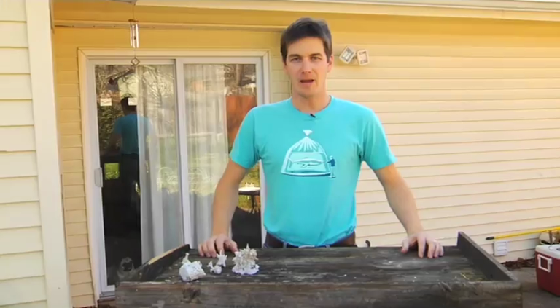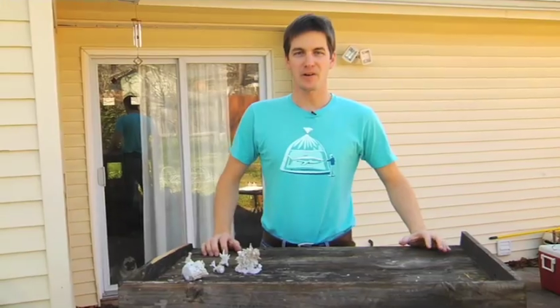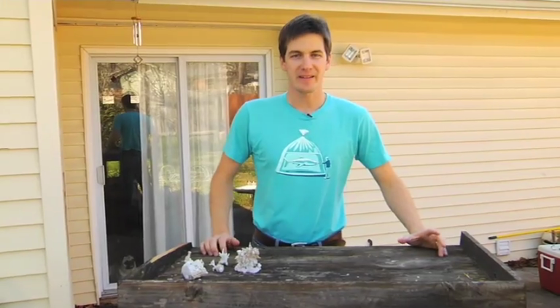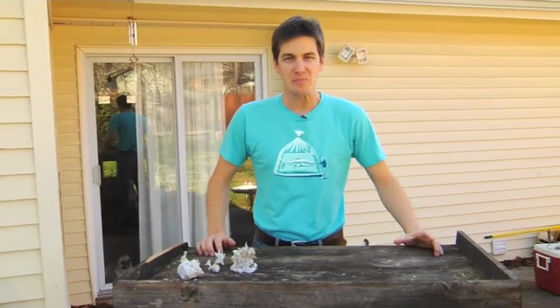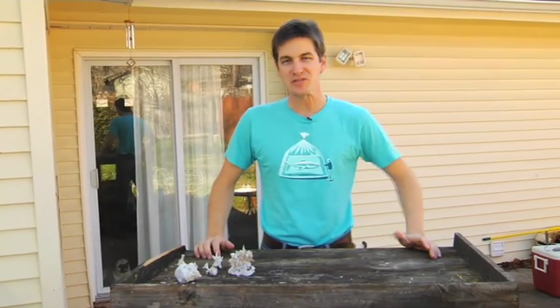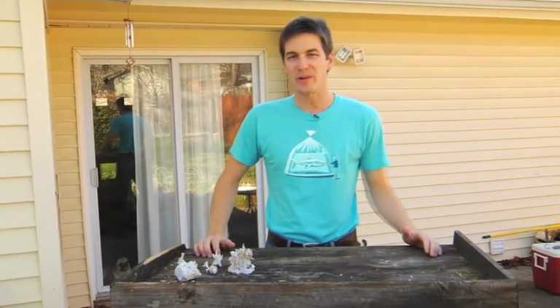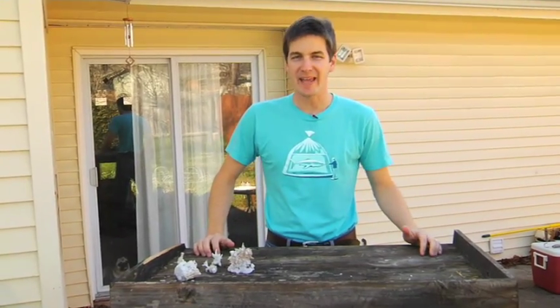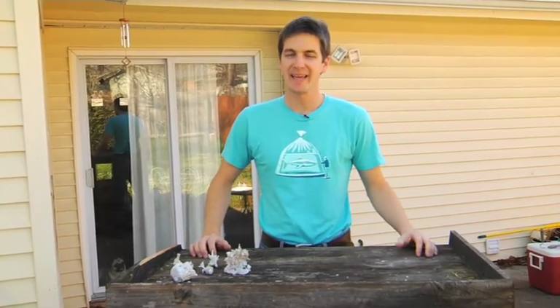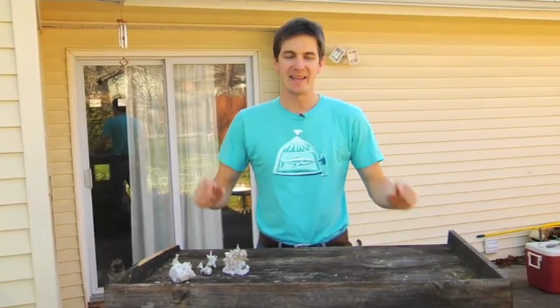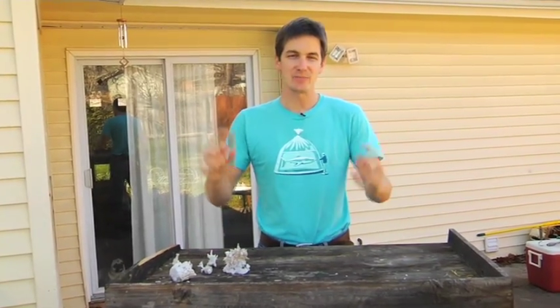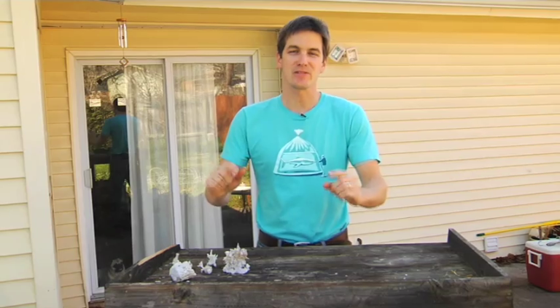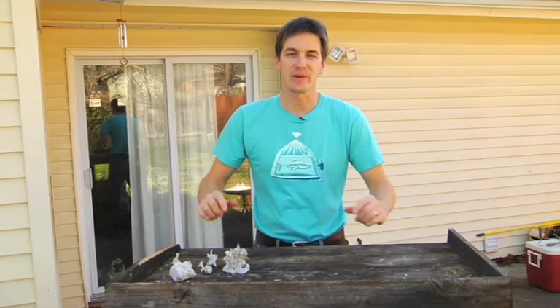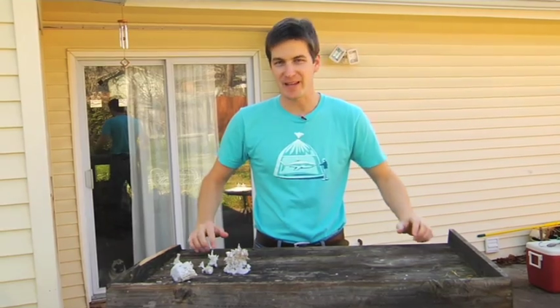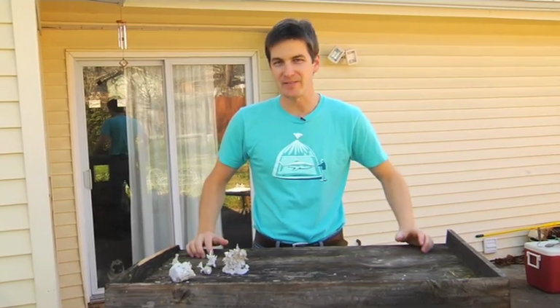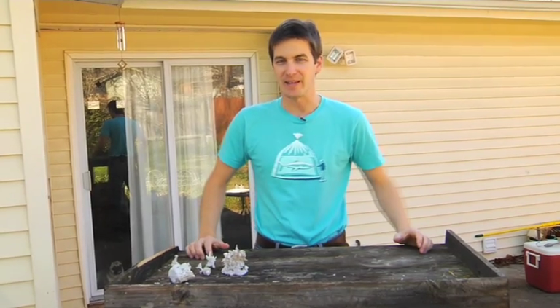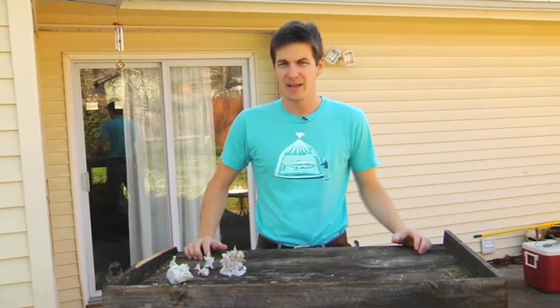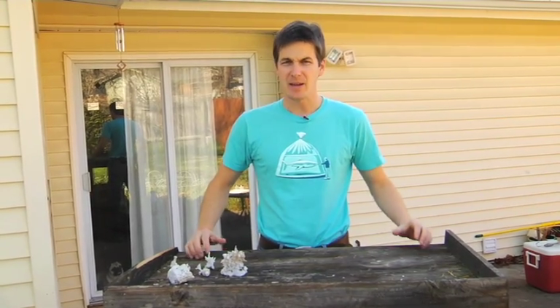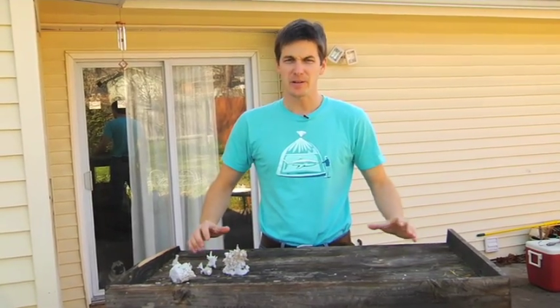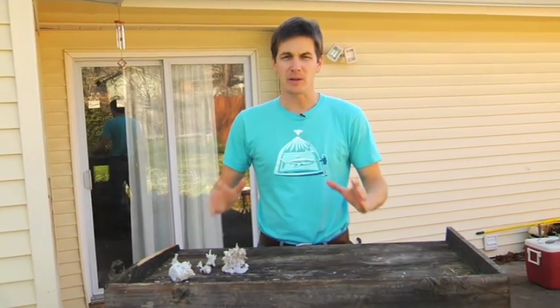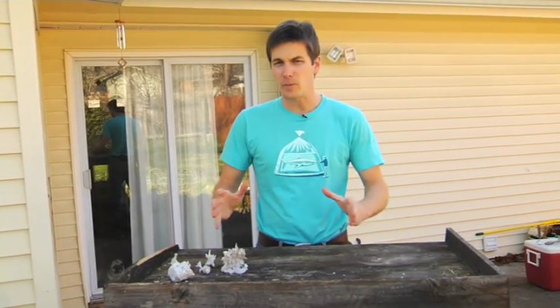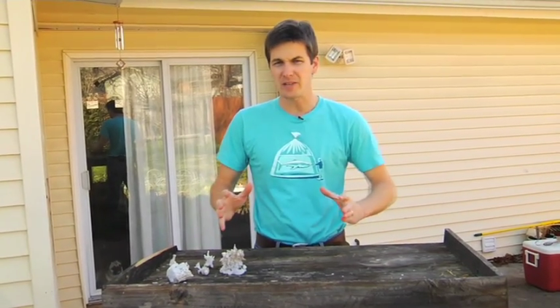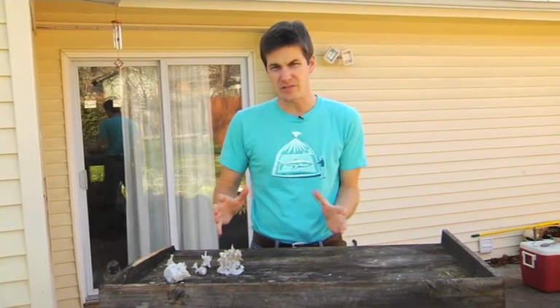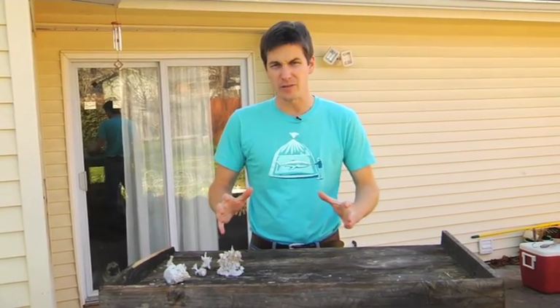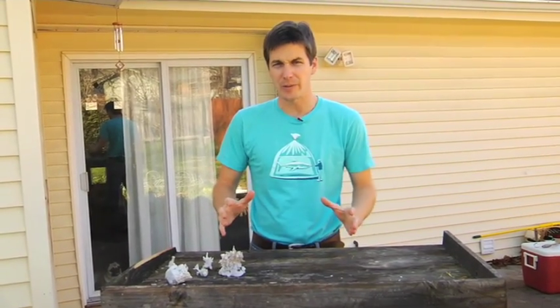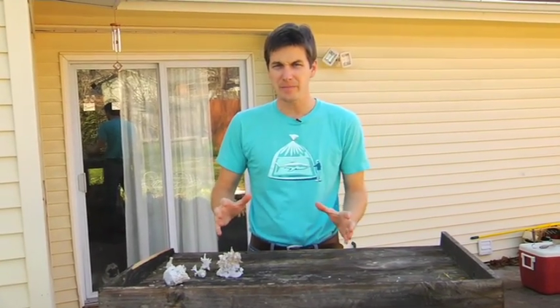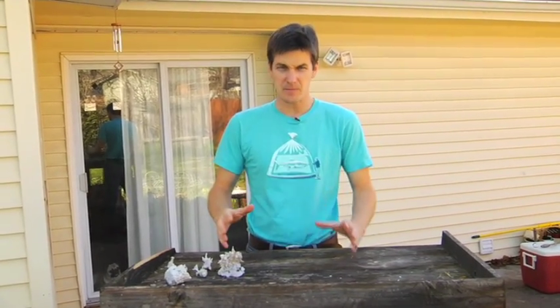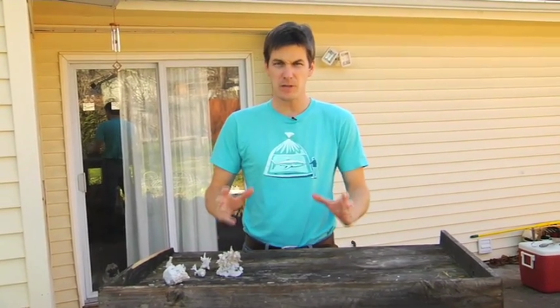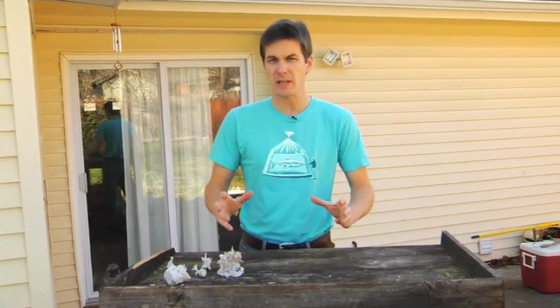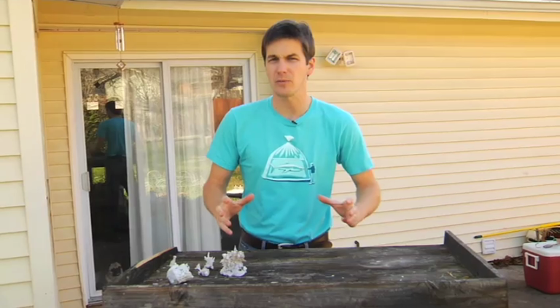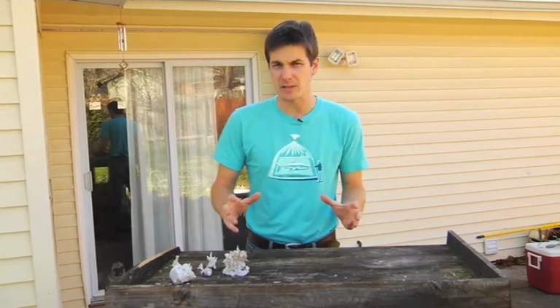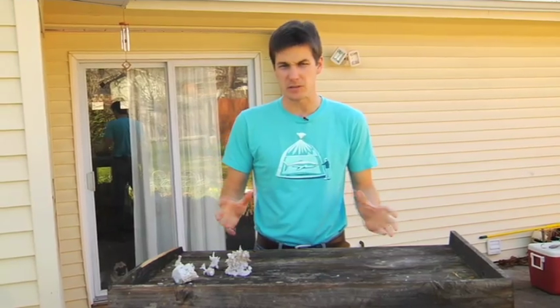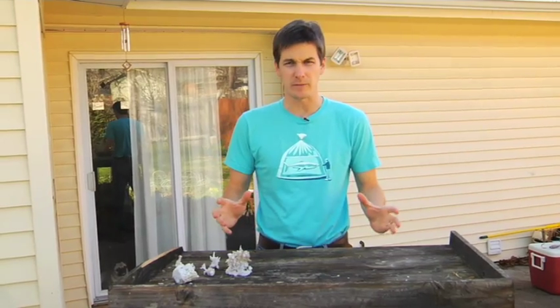I'm Mark Callahan, Mr. Saltwater Tank, and this is Mr. Saltwater Tank TV. Today we're going to talk about low pH issues in your aquarium and three quick and easy ways that you can solve them.